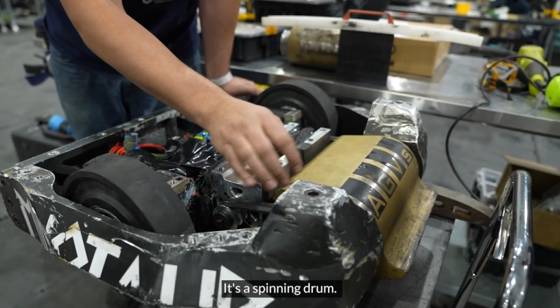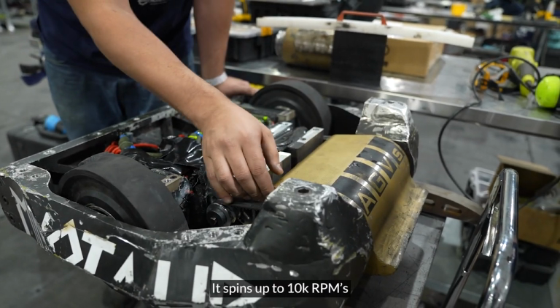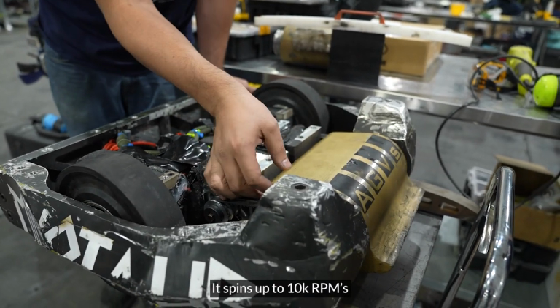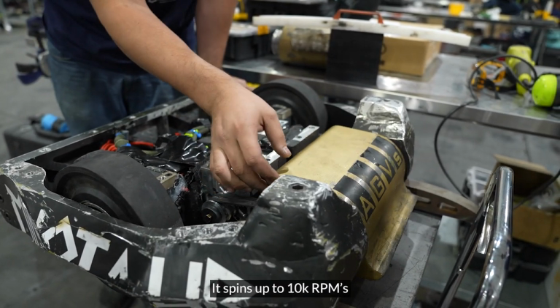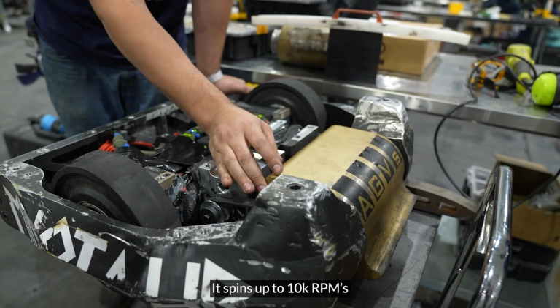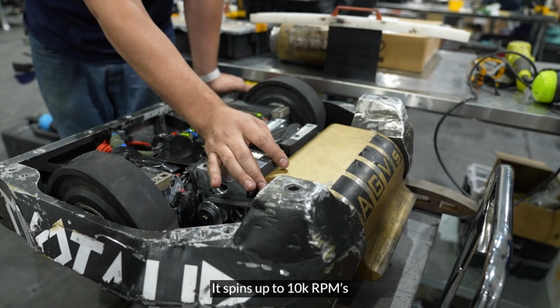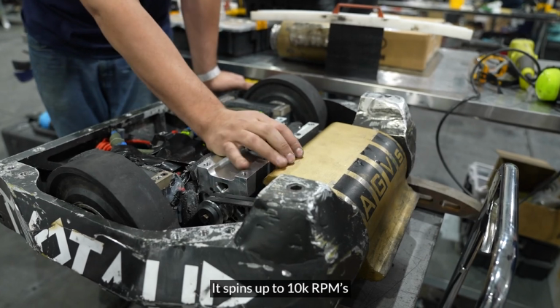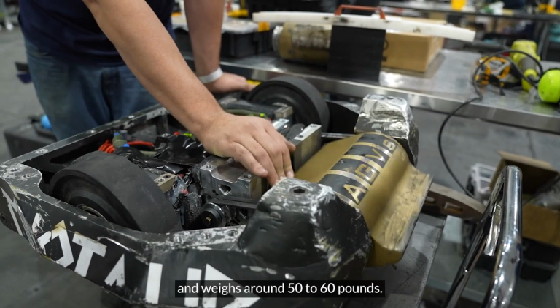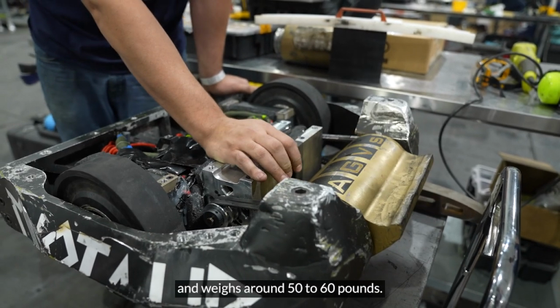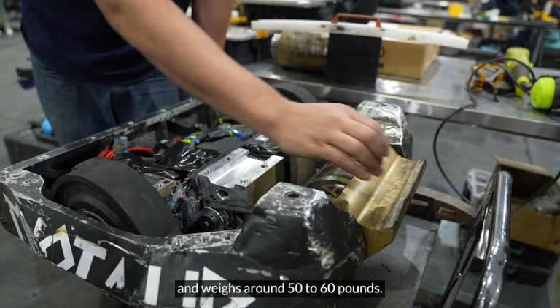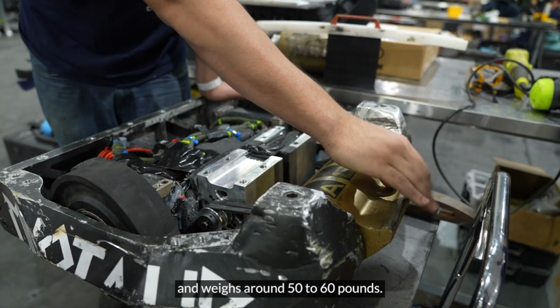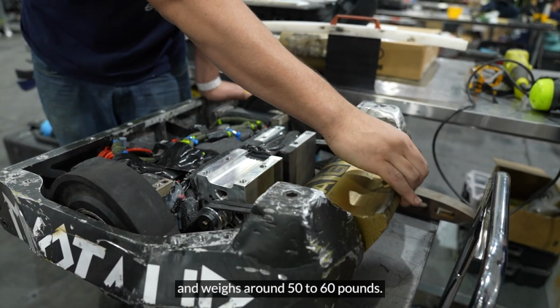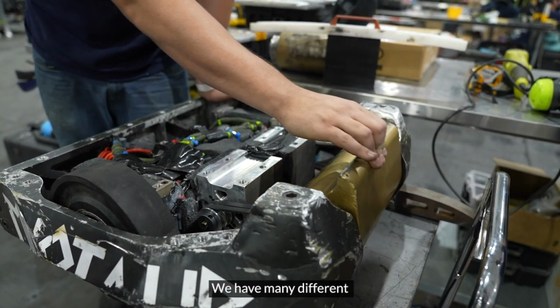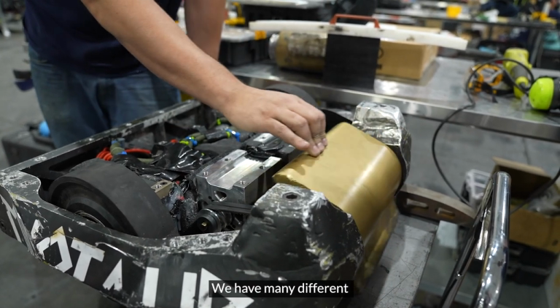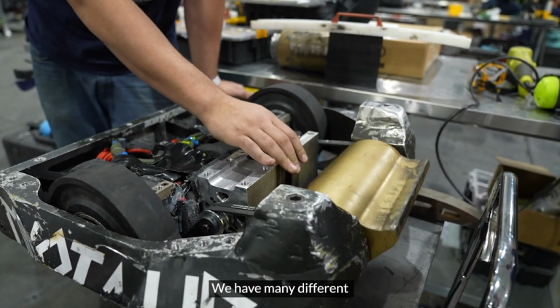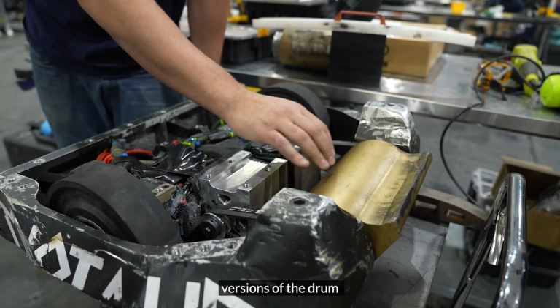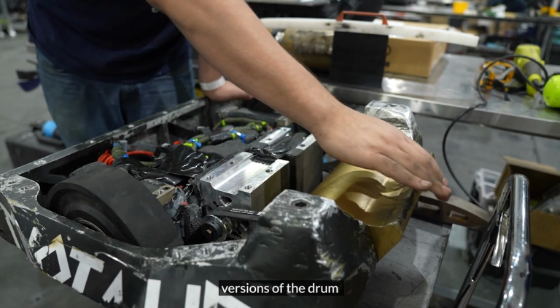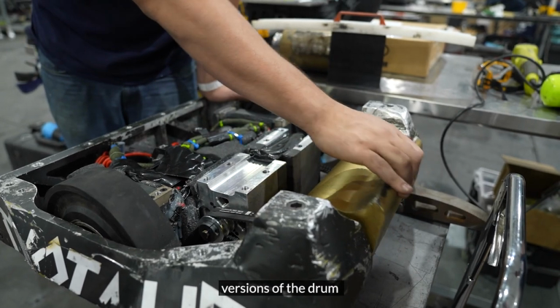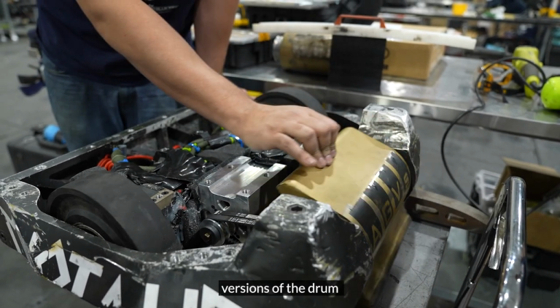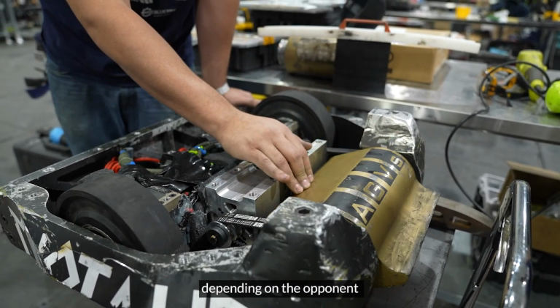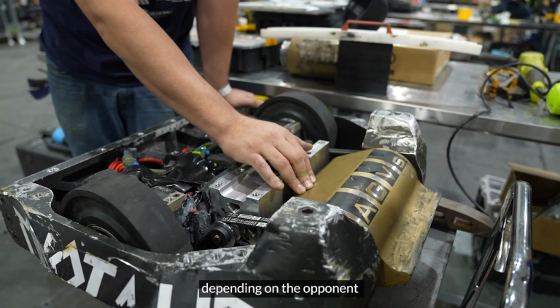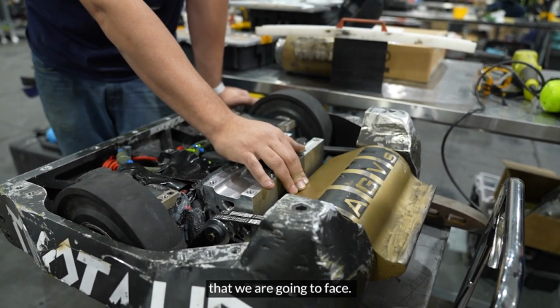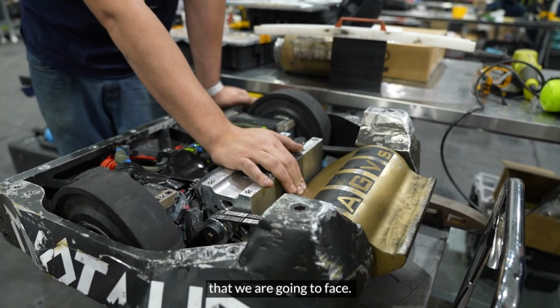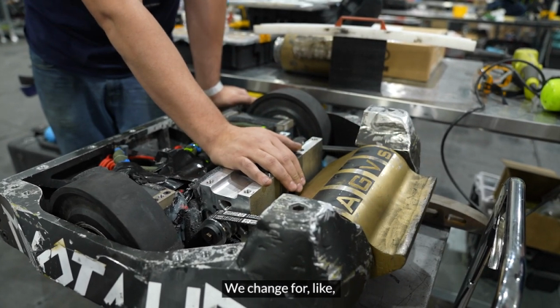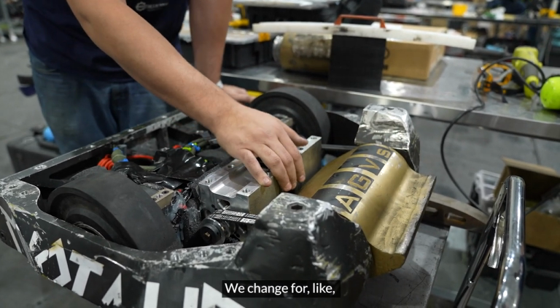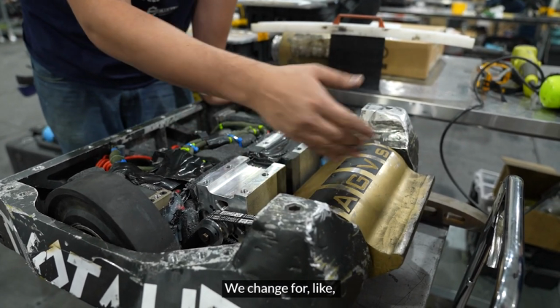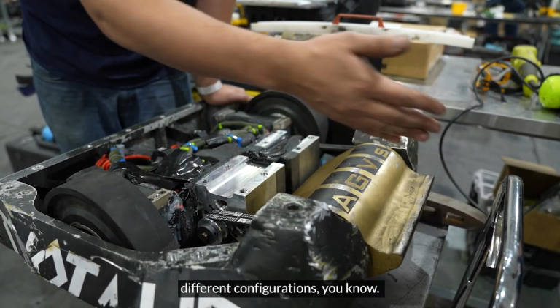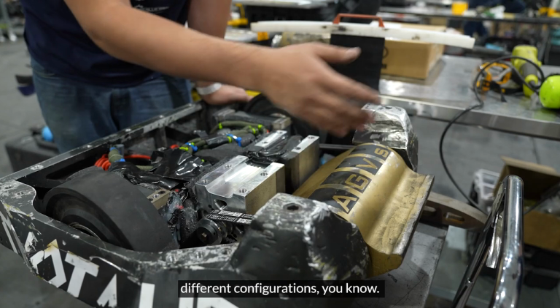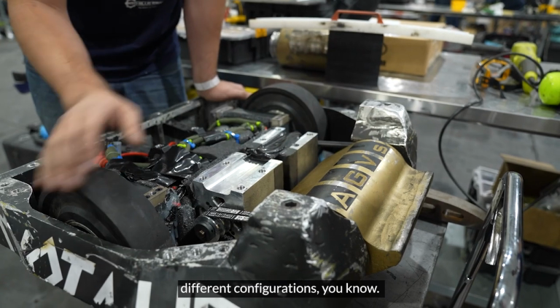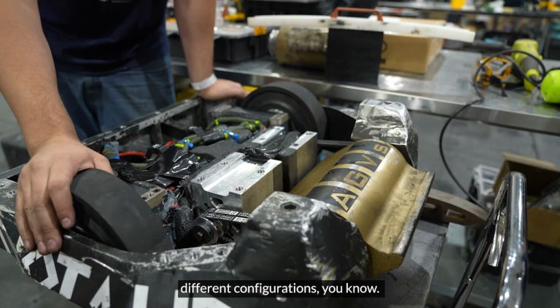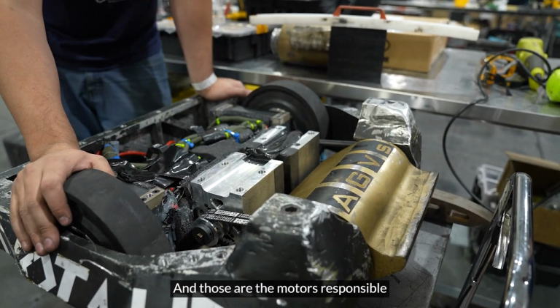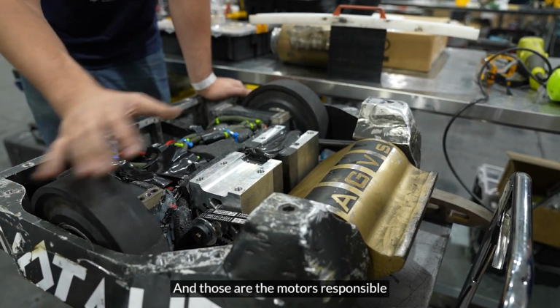It's a spinning drum that spins up to 10k RPMs and weighs around 50 to 60 pounds. We have many different versions of the drum depending on the opponent we're going to face — we change to different configurations.